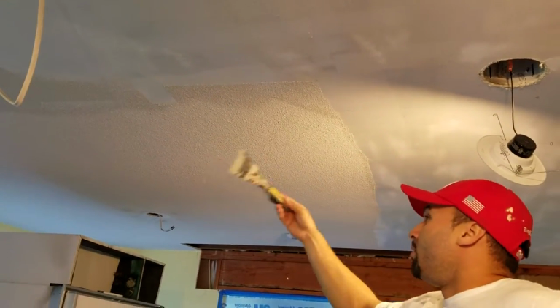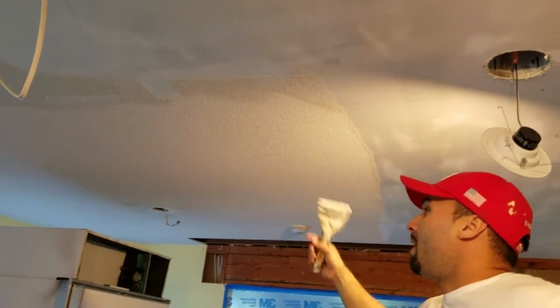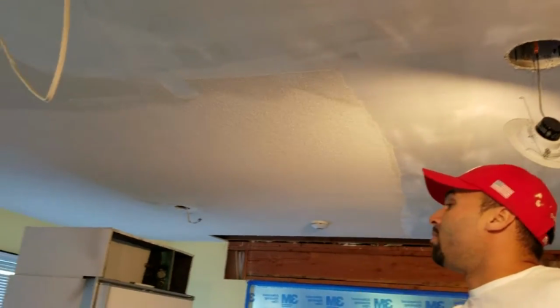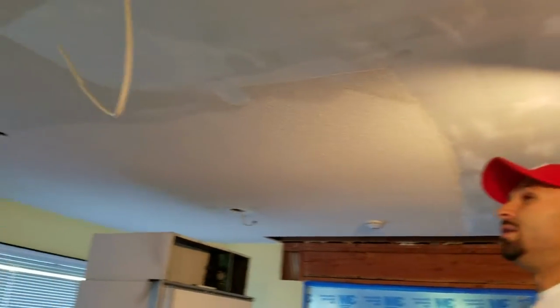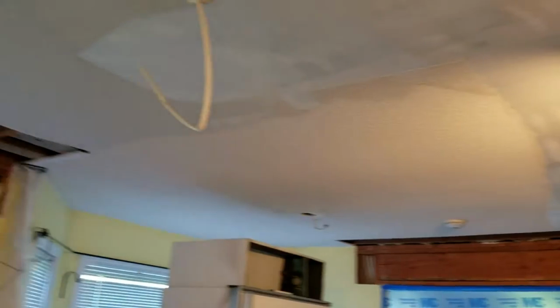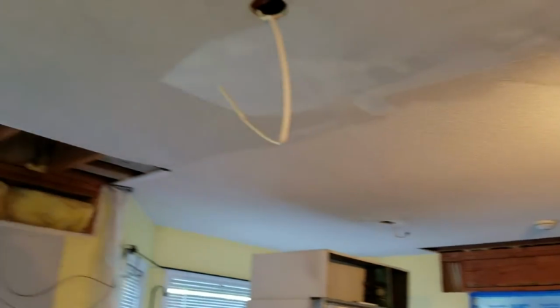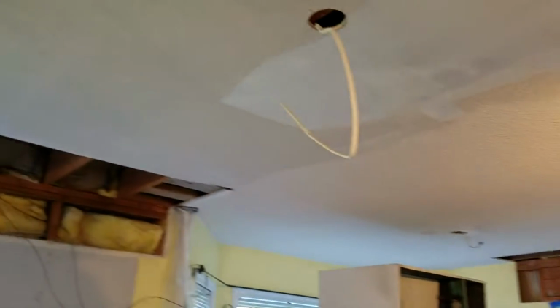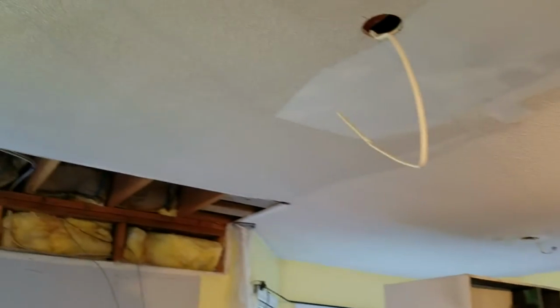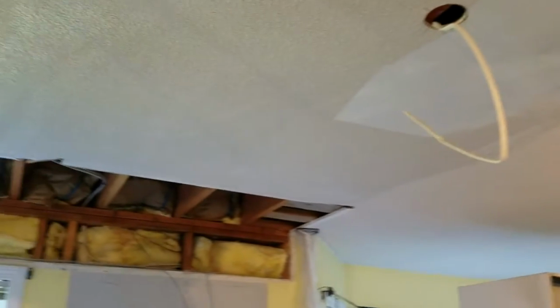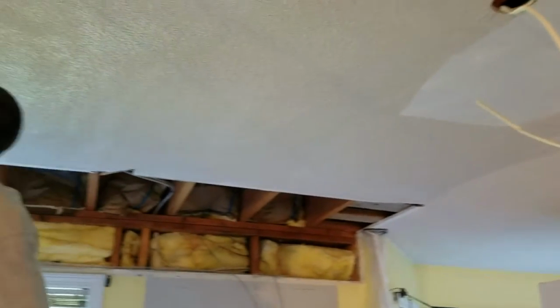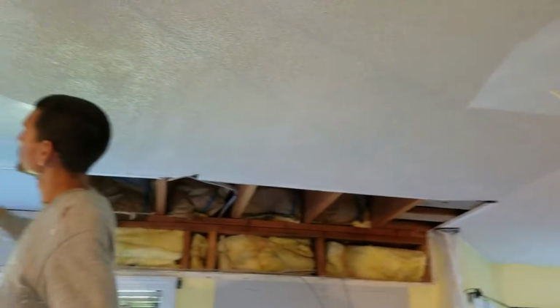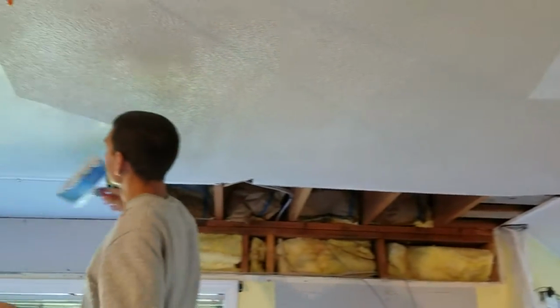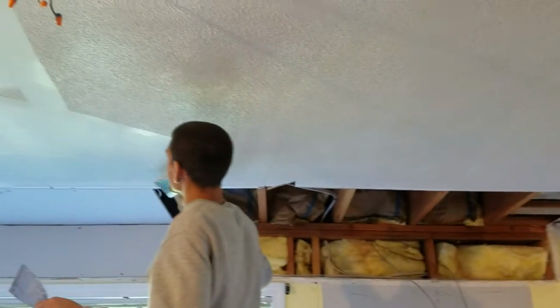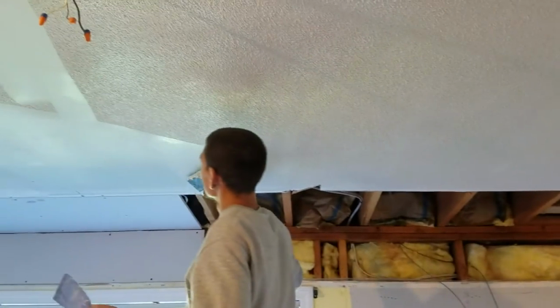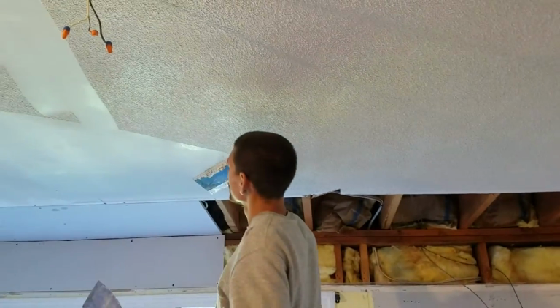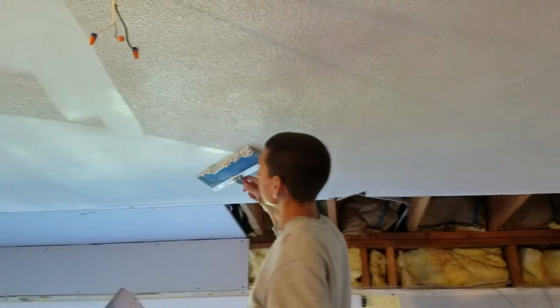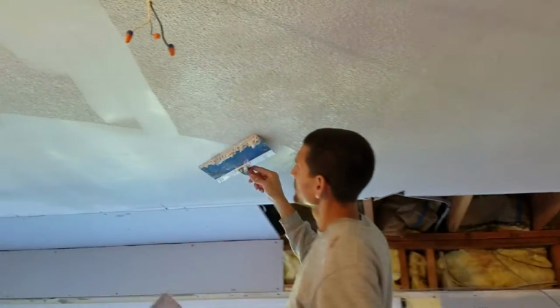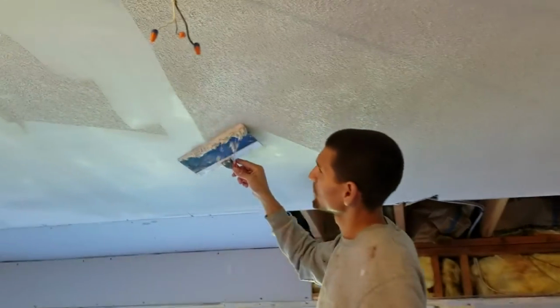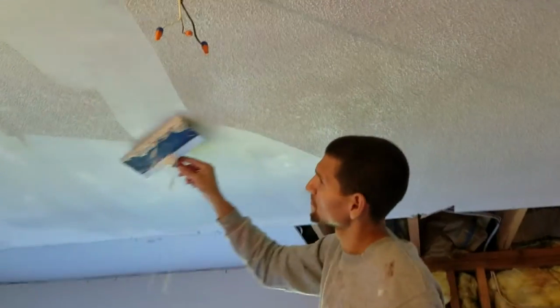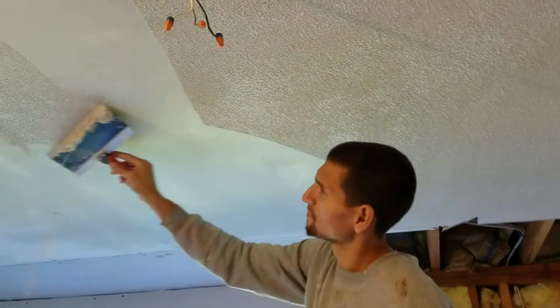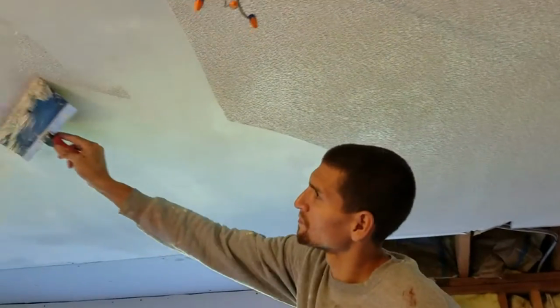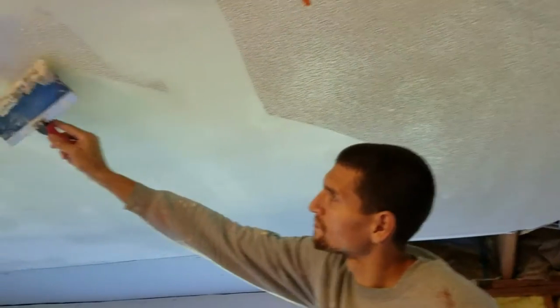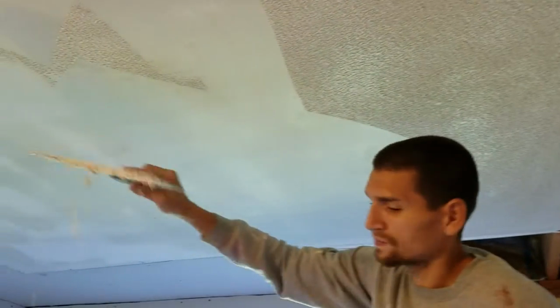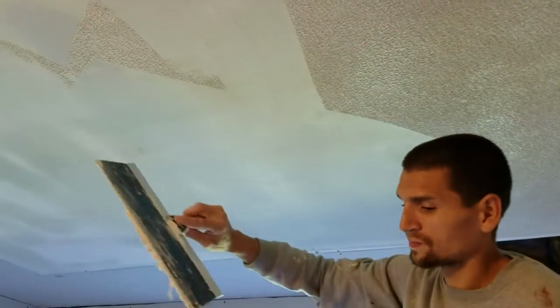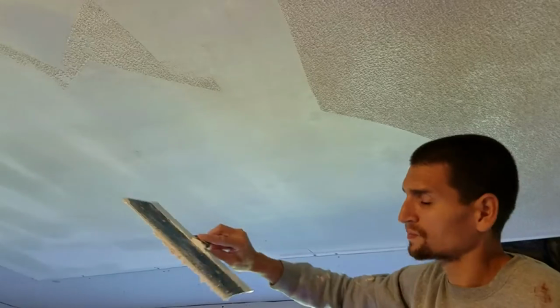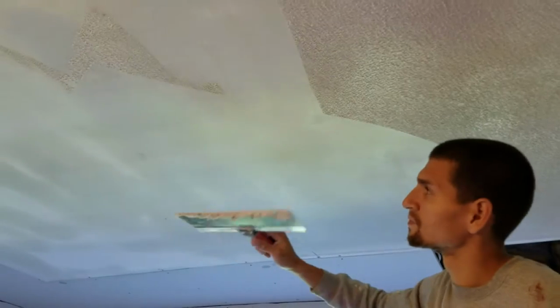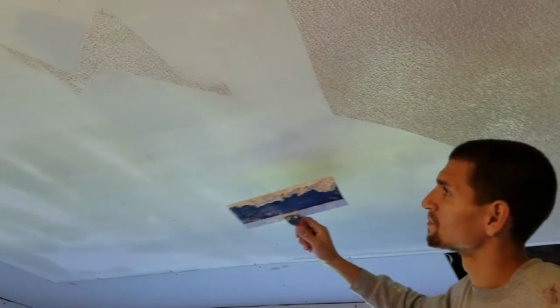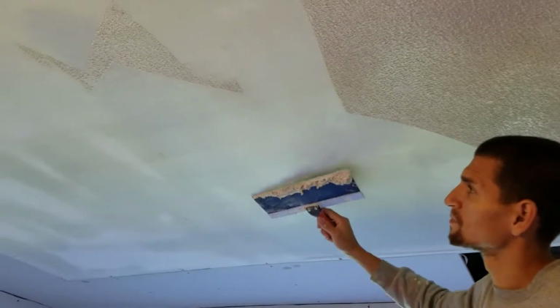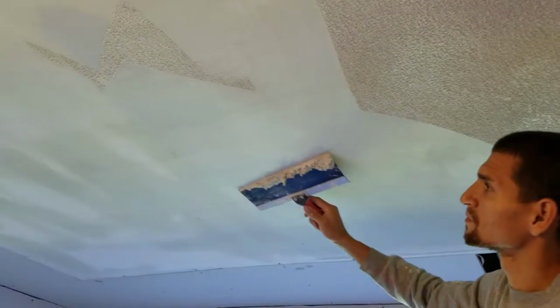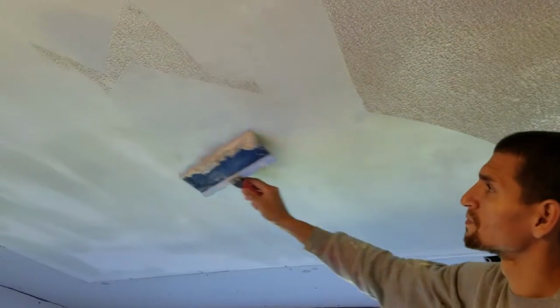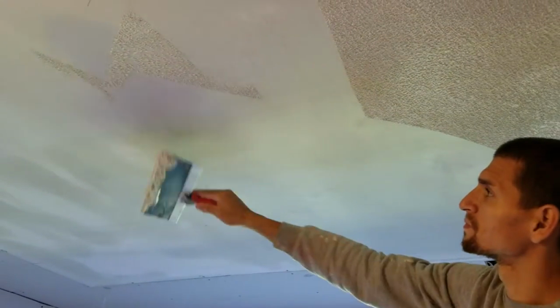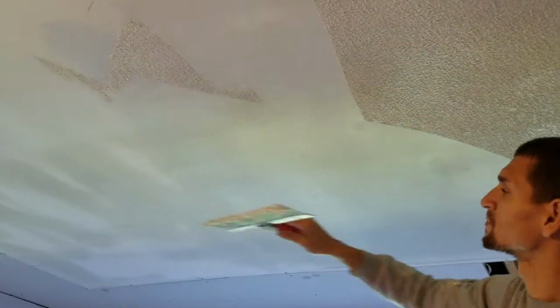Once we remove all the popcorn, we let it dry out, then come in and sand where it needs to get sanded. Then it needs to get skim coated, primed, and finished with paint.